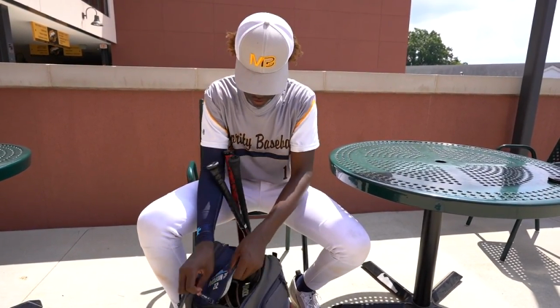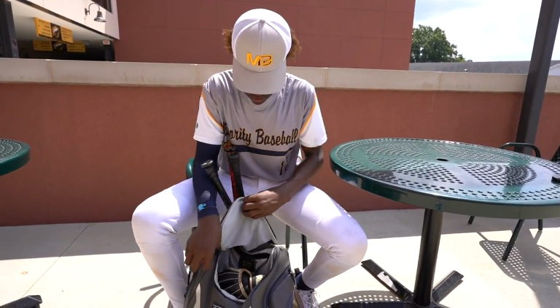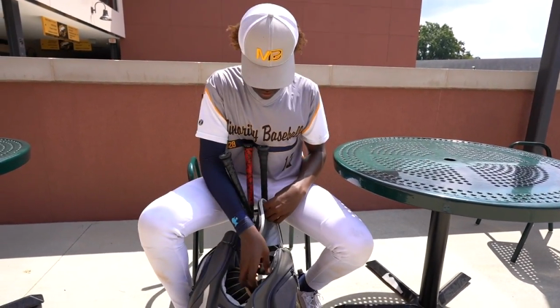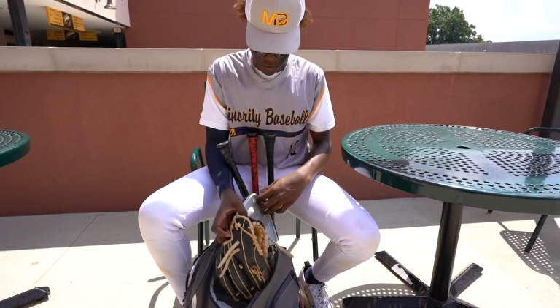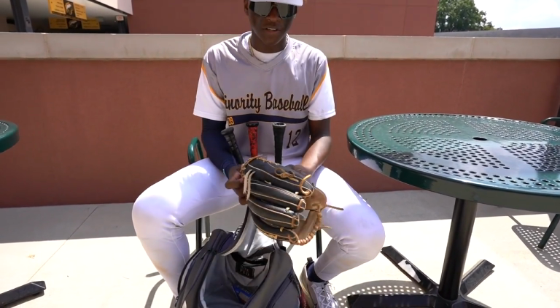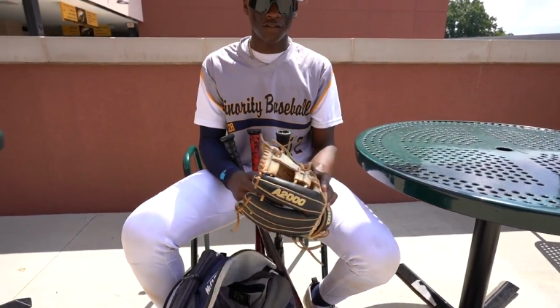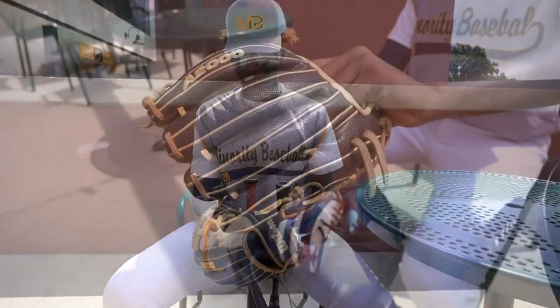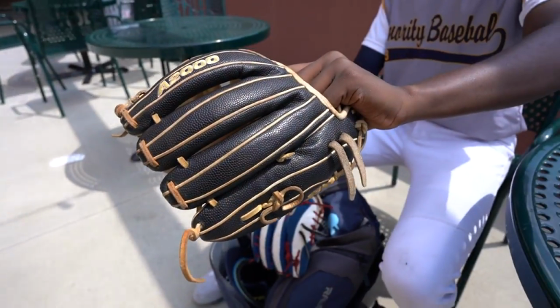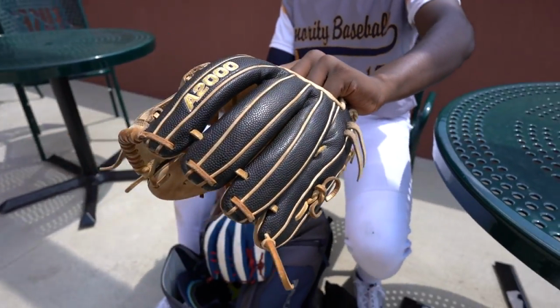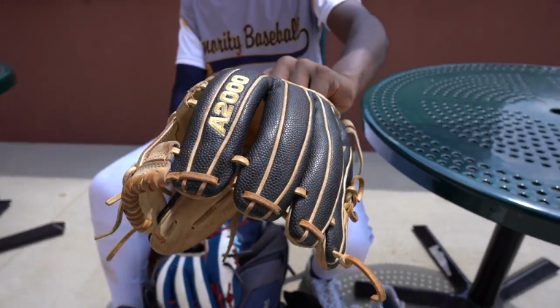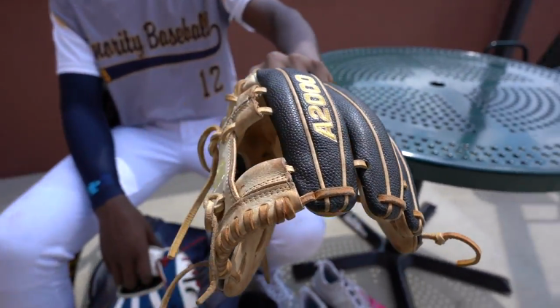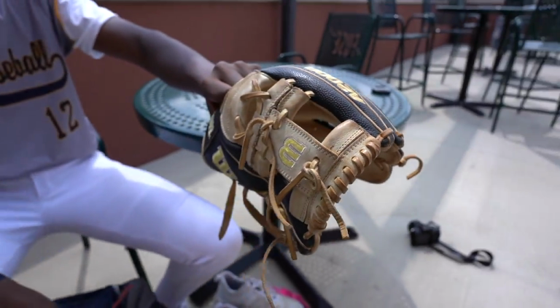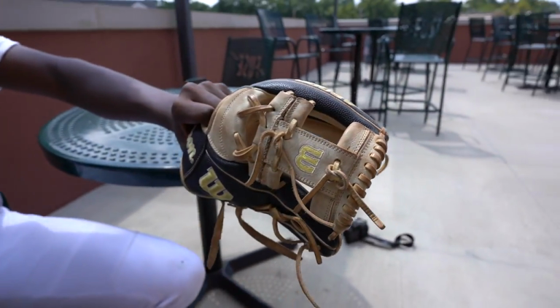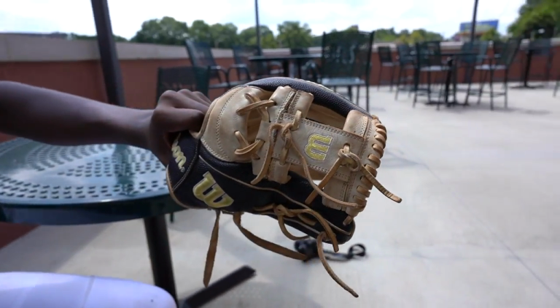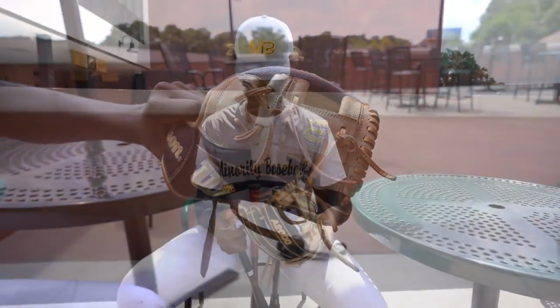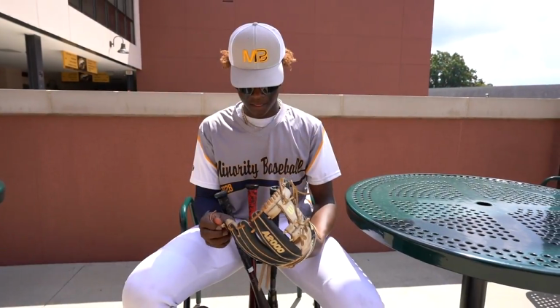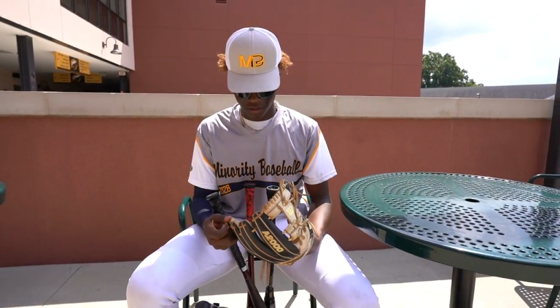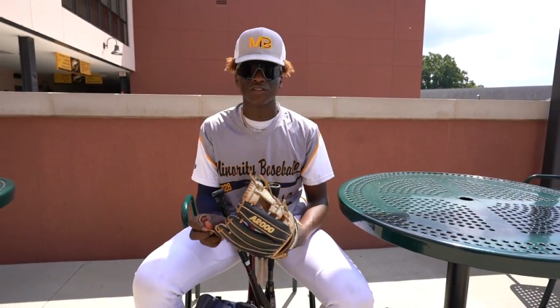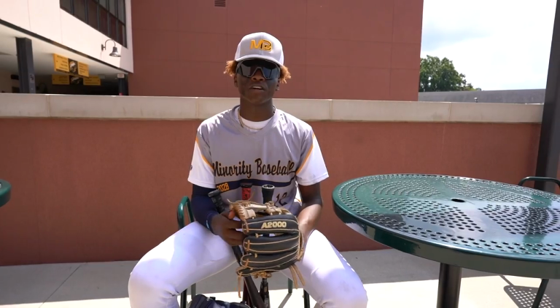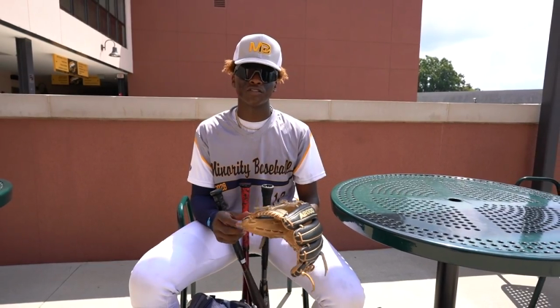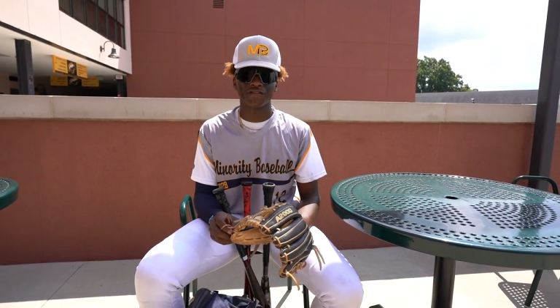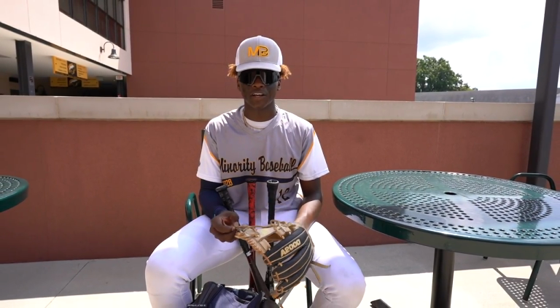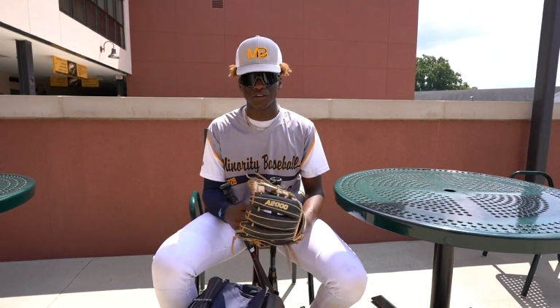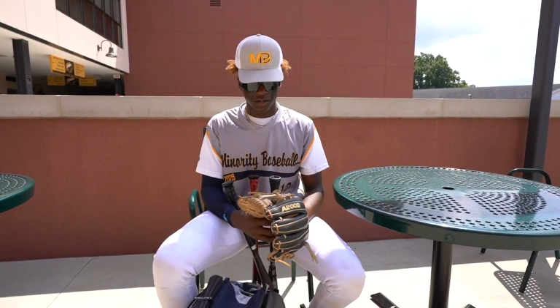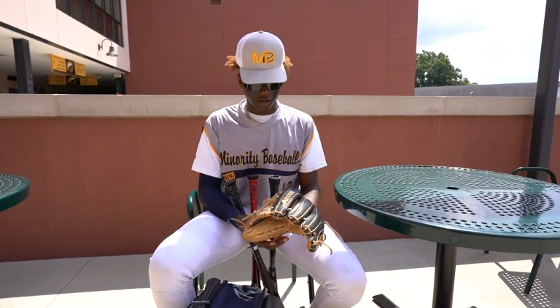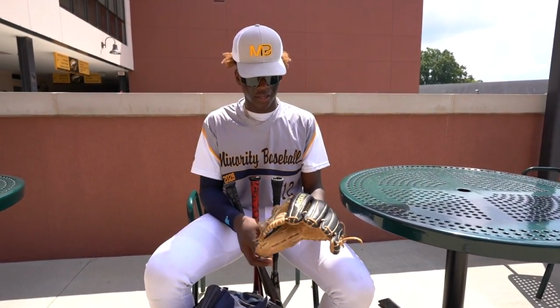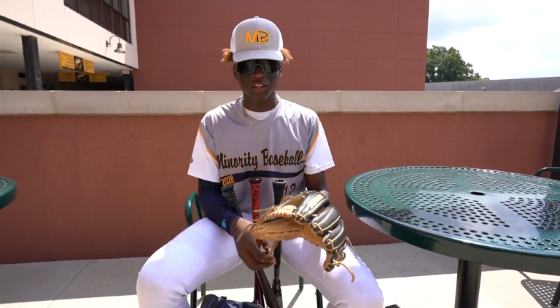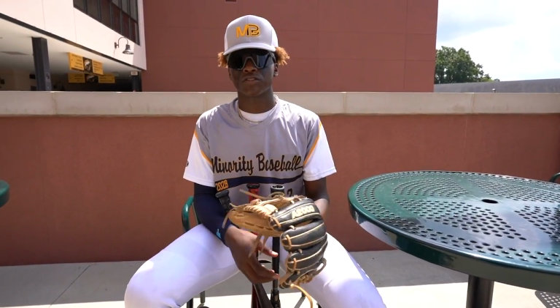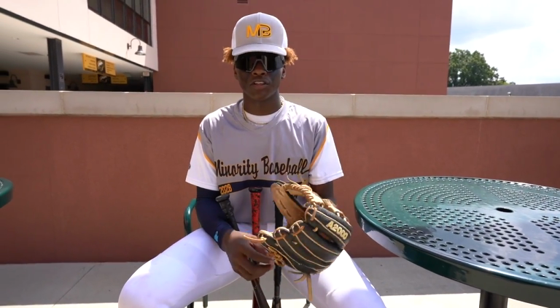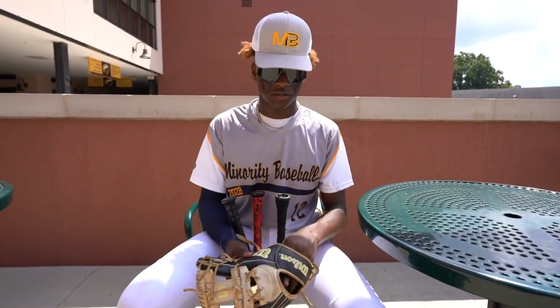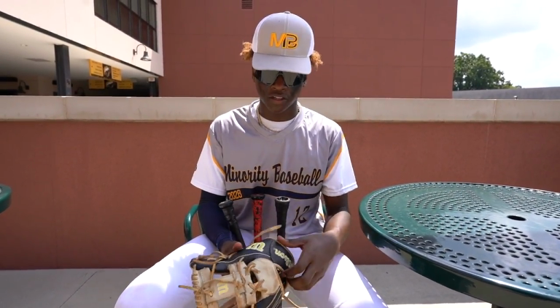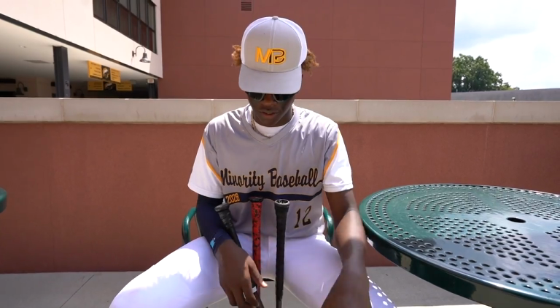Top pocket, we have my pitching glove. I've probably had this for about two years now. I can use it anywhere — I'm used to using it in the outfield, but not so much anymore. It's really loose and I can close it really well.